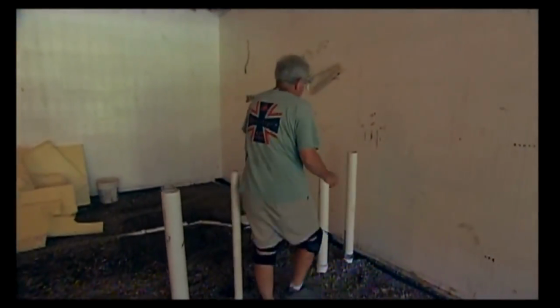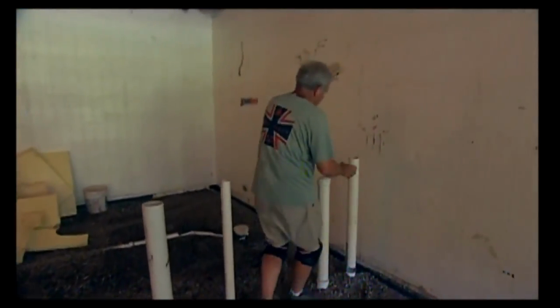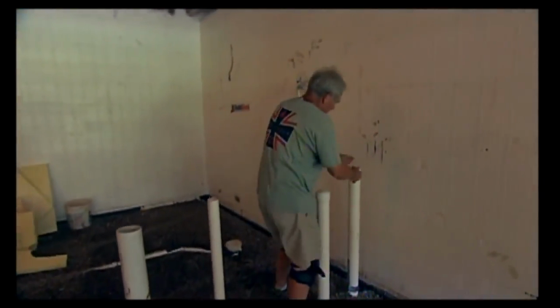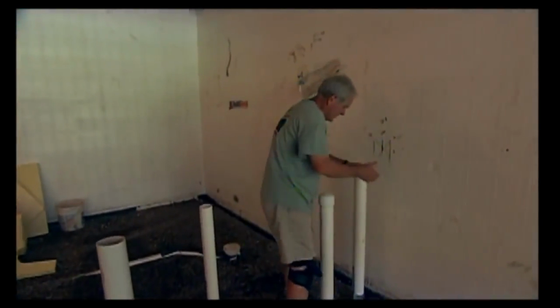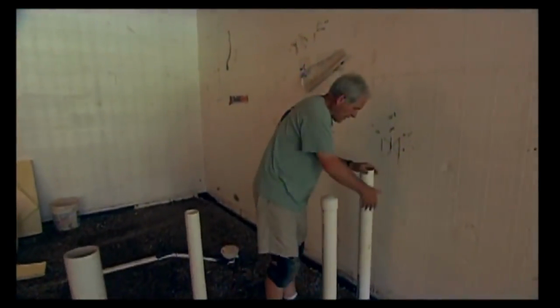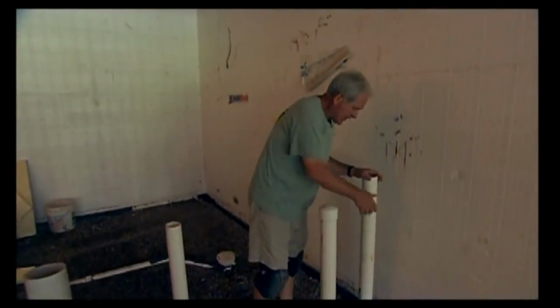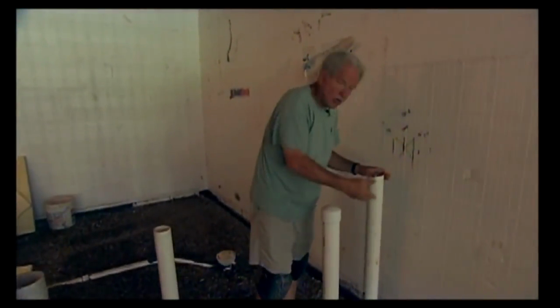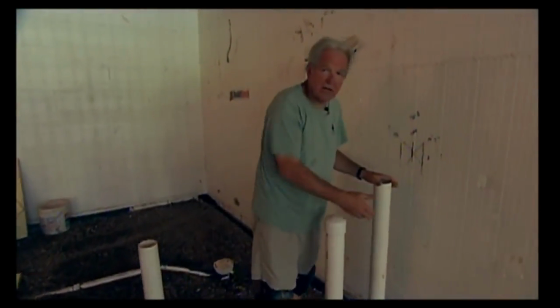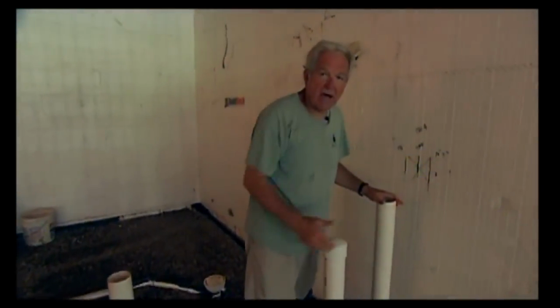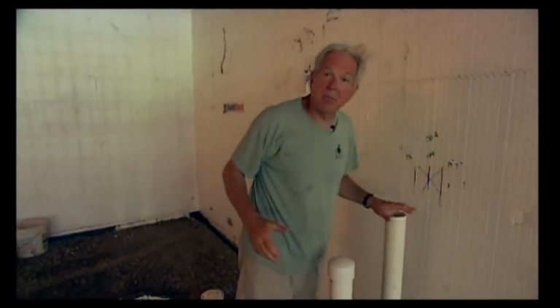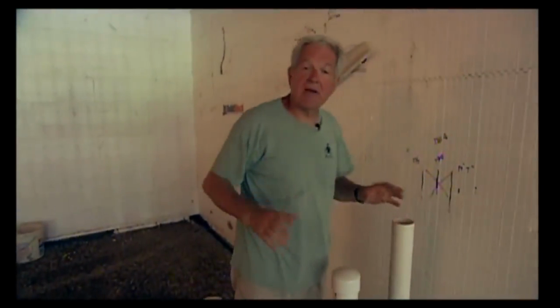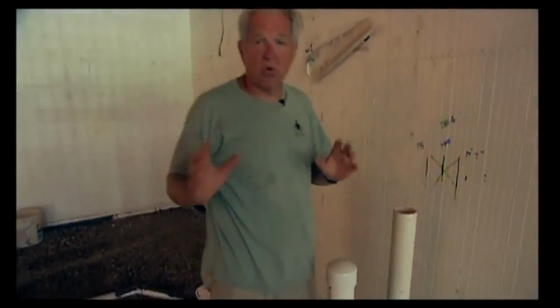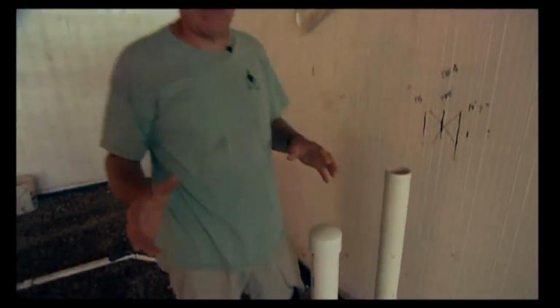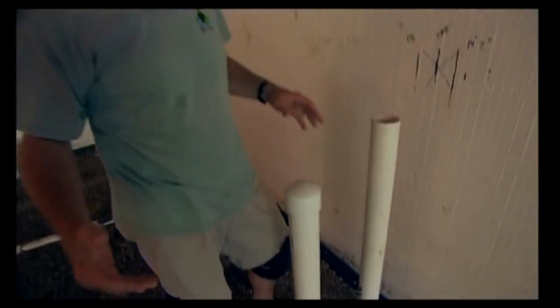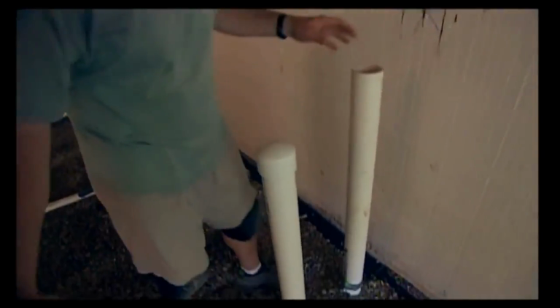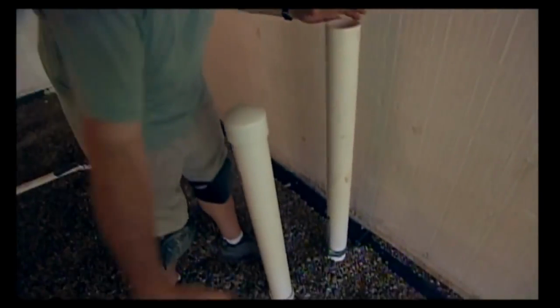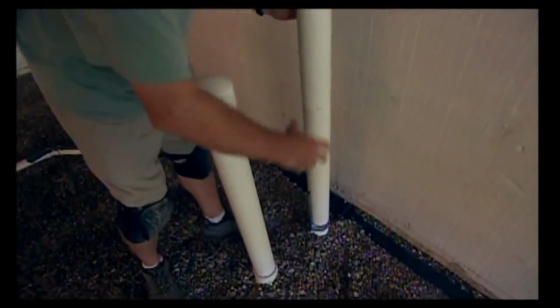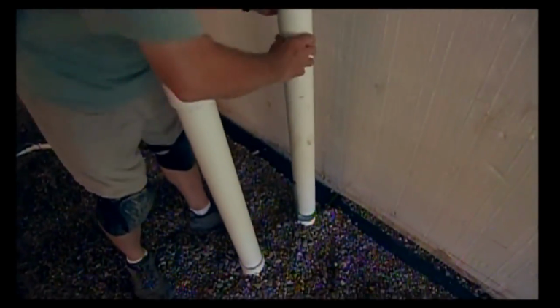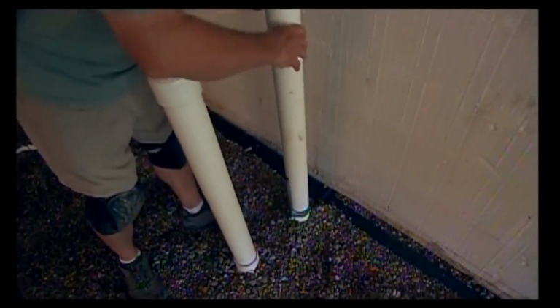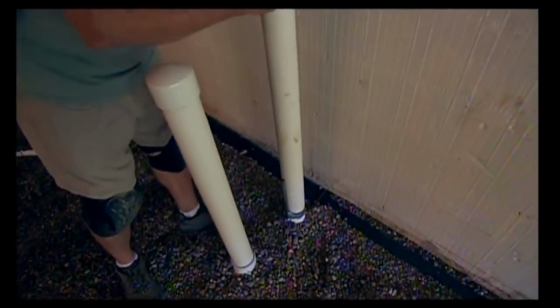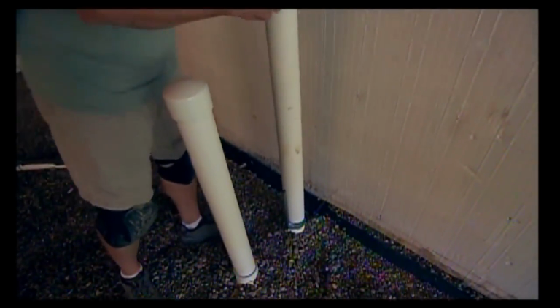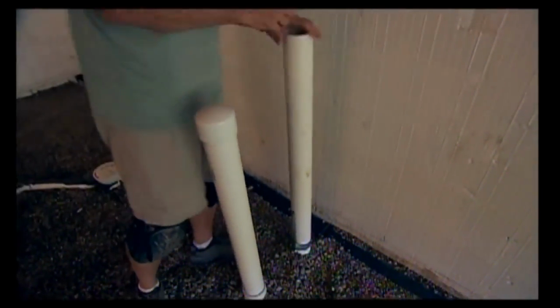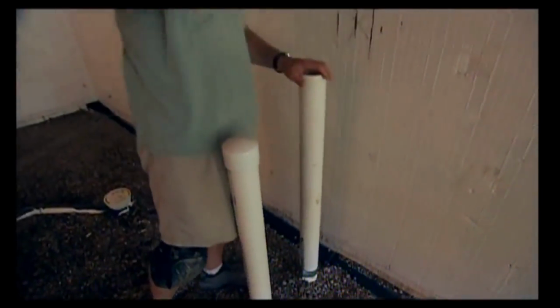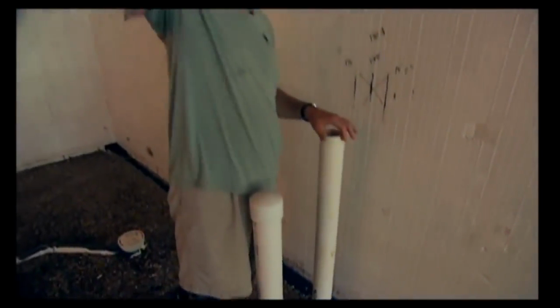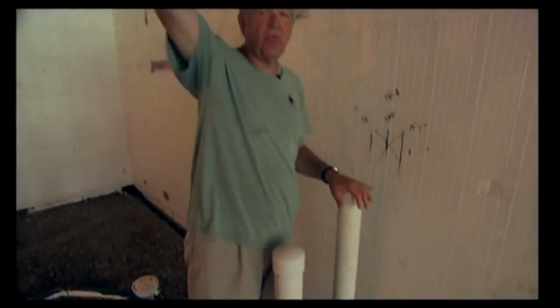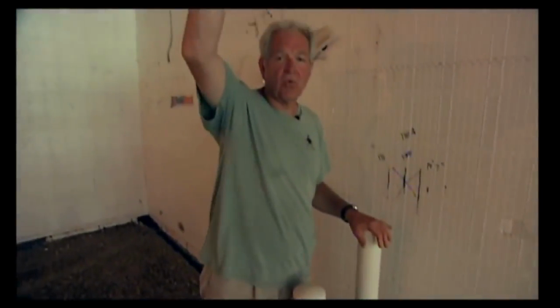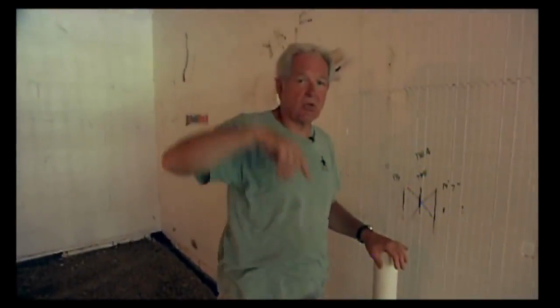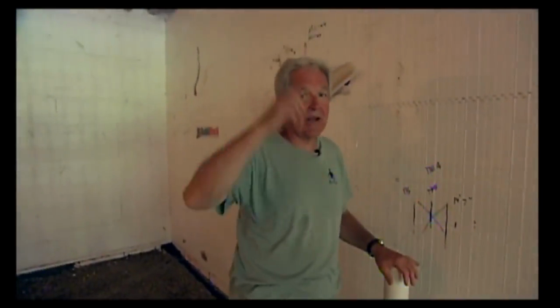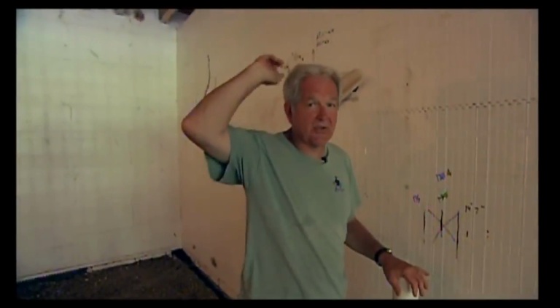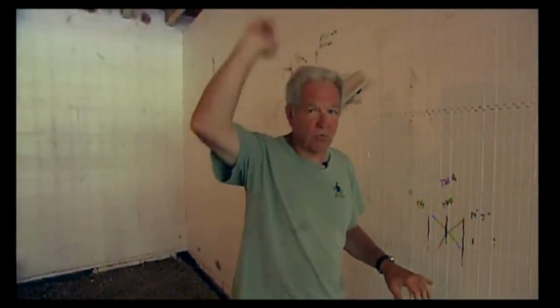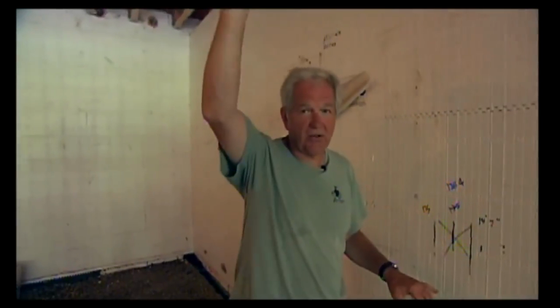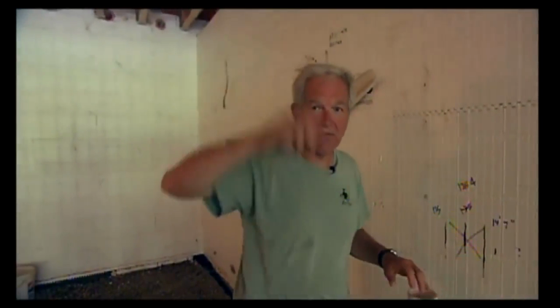This is a pipe that goes into the rock — it's open on the bottom and it provides a great pathway for the radon gas to come up. We'll hook this up all the way through the roof so the radon gas goes right out the roof.